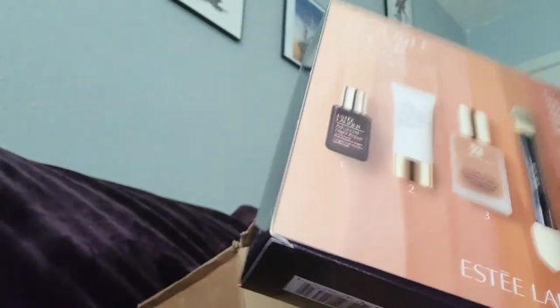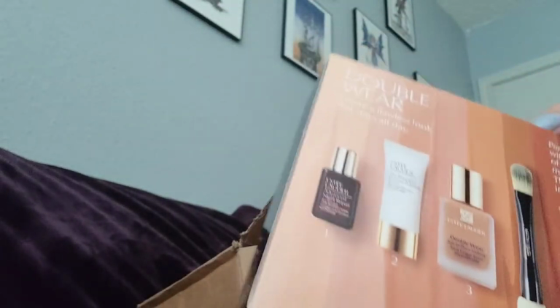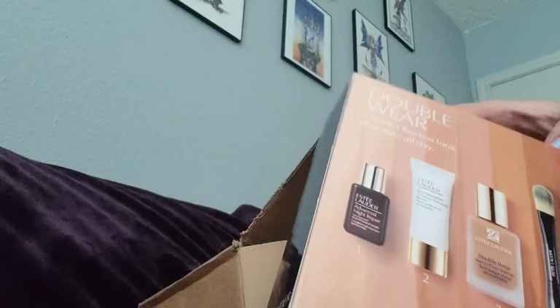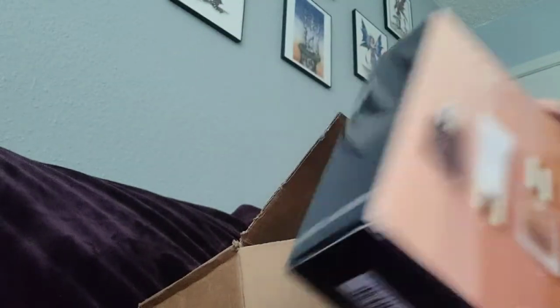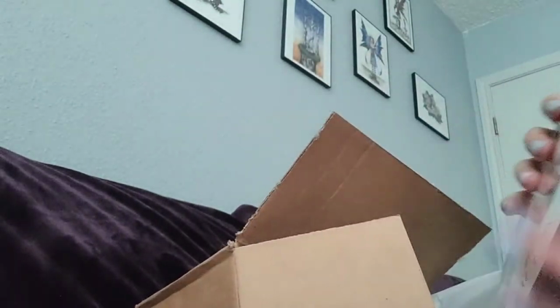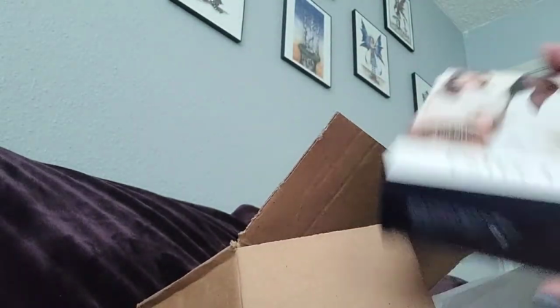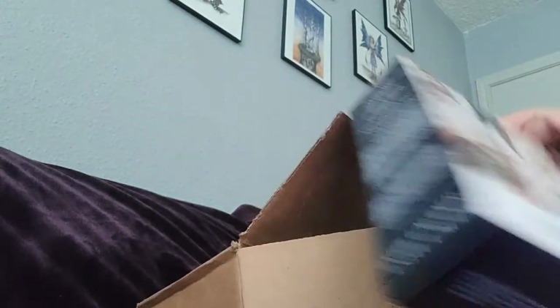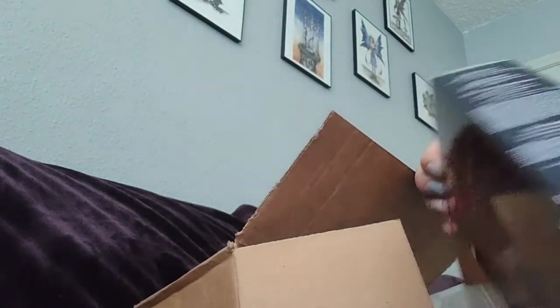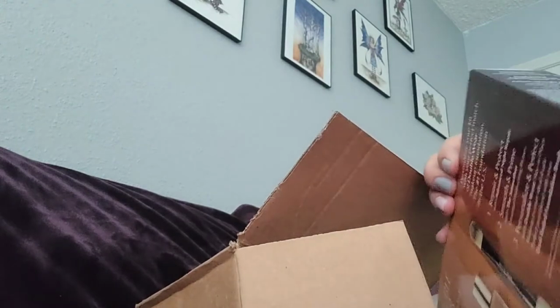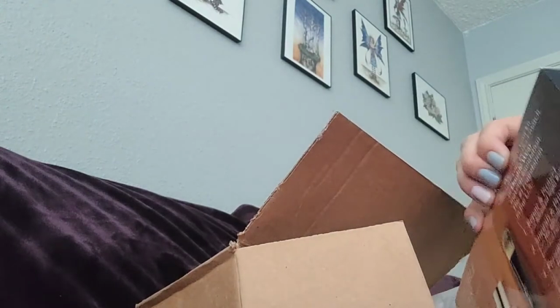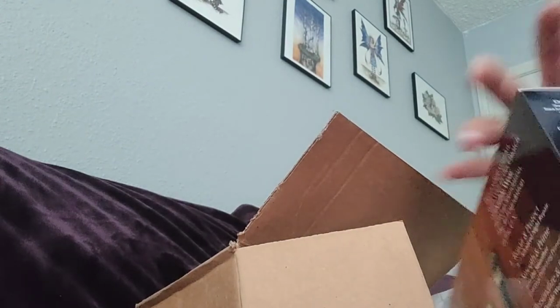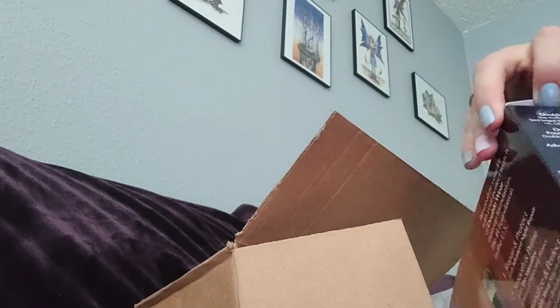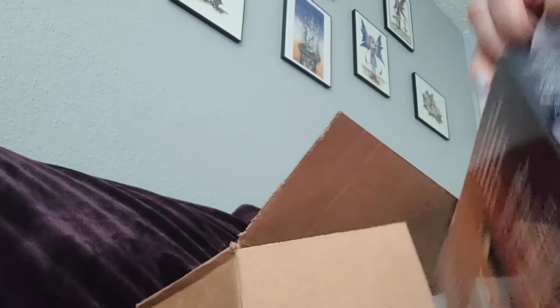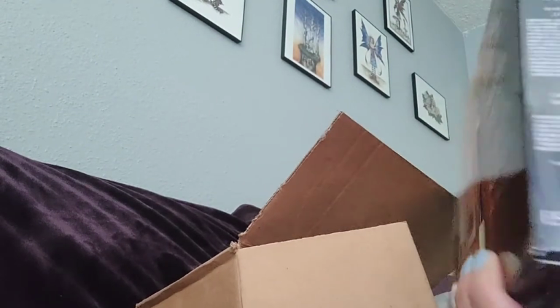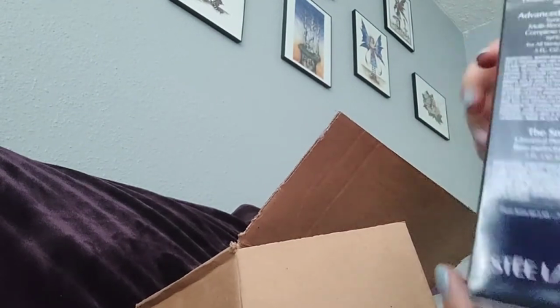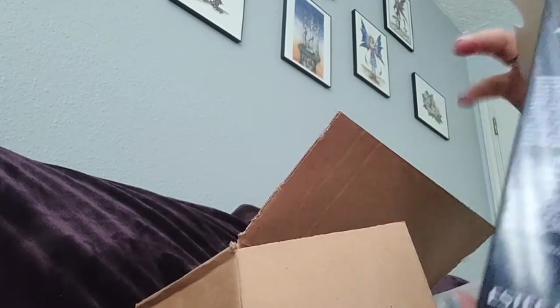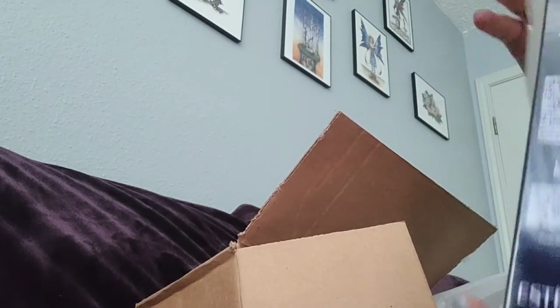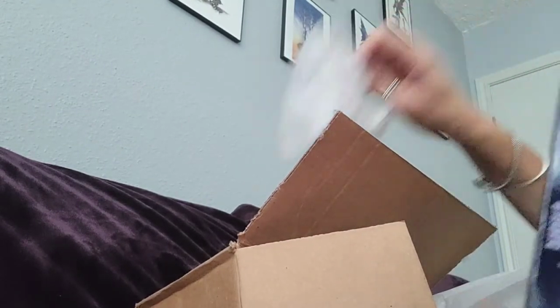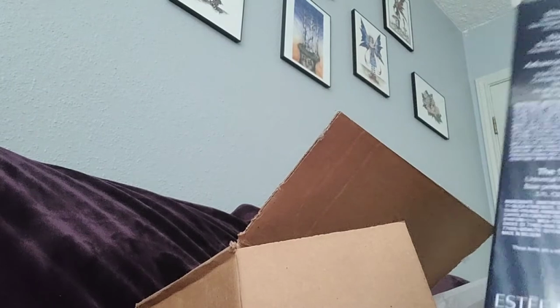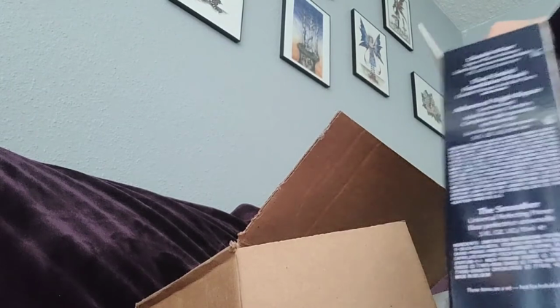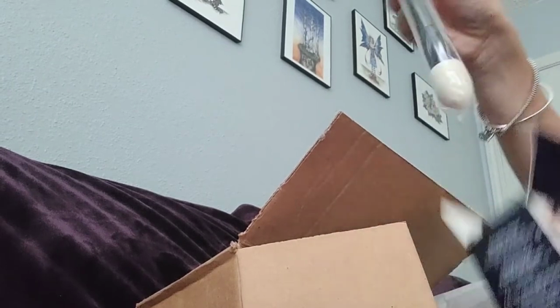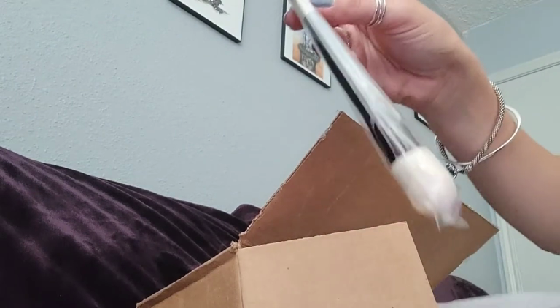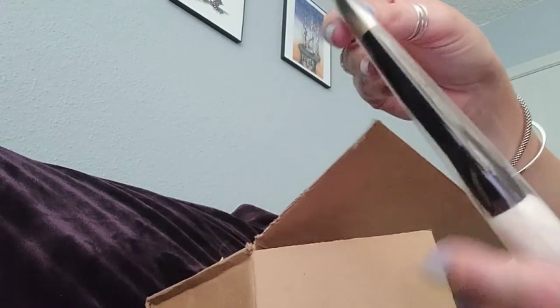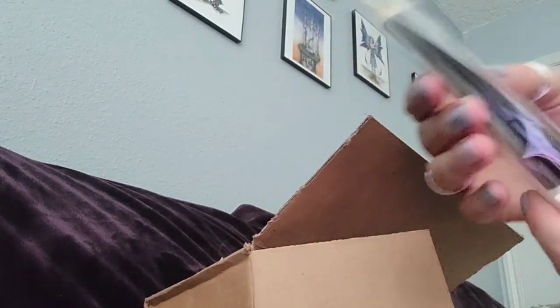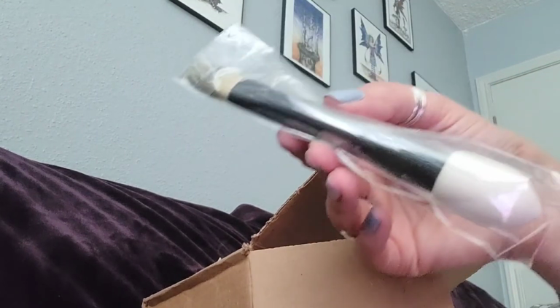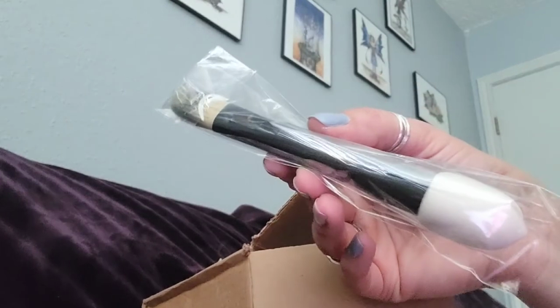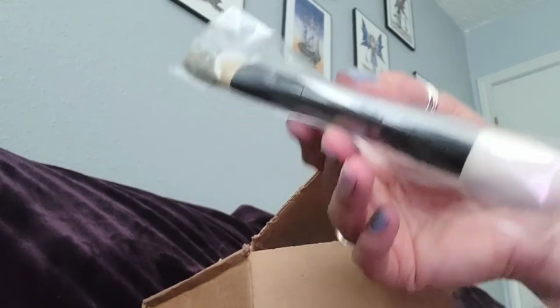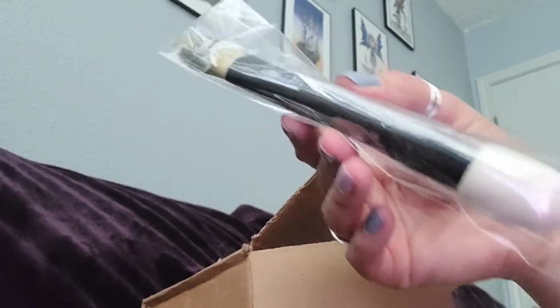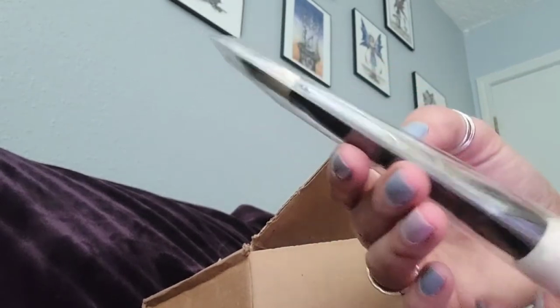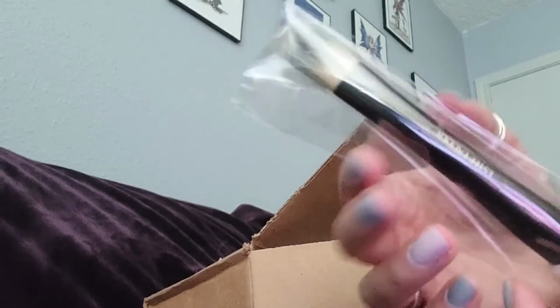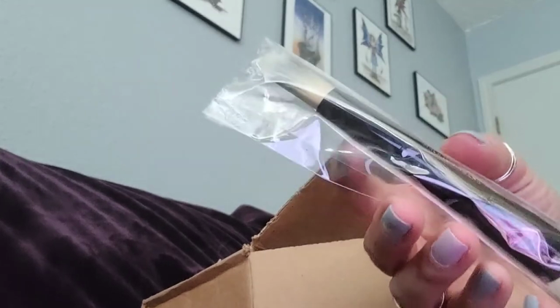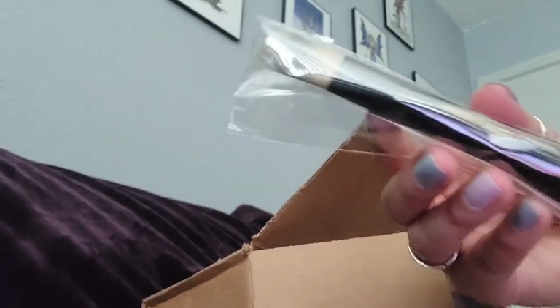That works really well when you get this set. So this is how this looks like — I'm going to open it for you guys and see everything. It is actually a brush with two ends to apply the makeup.